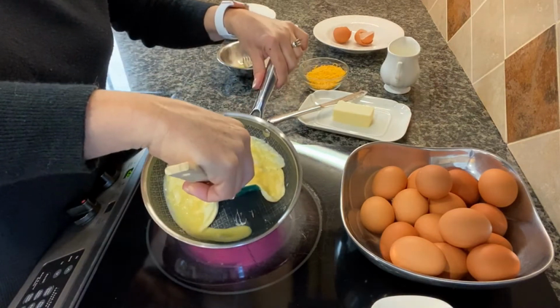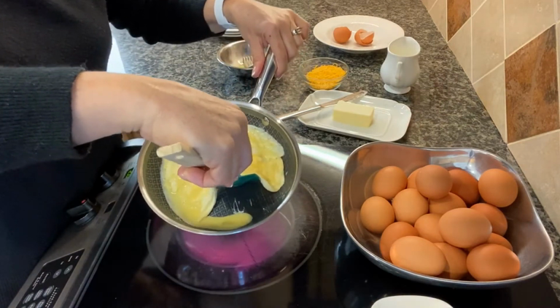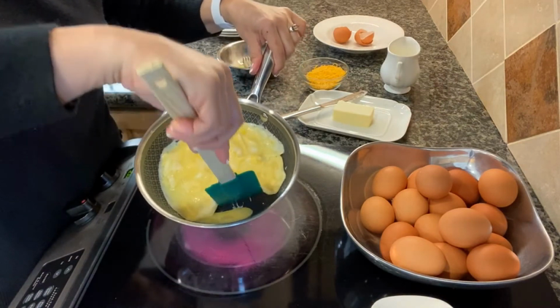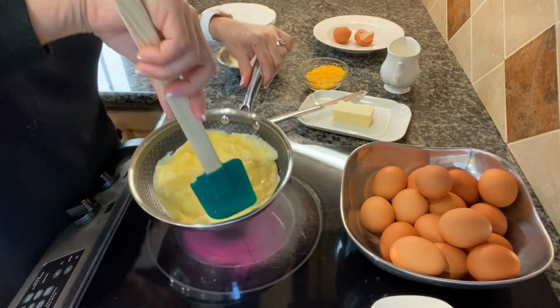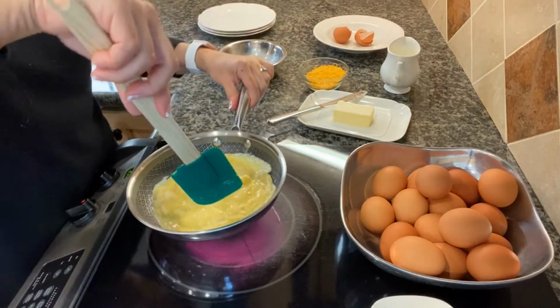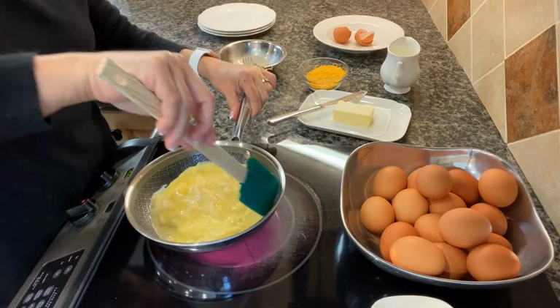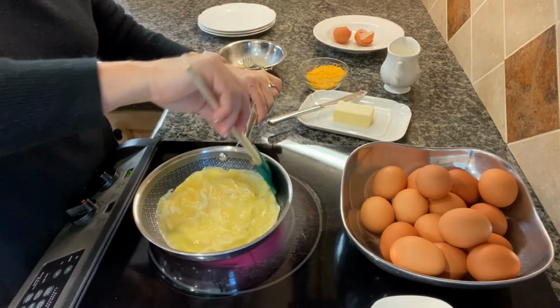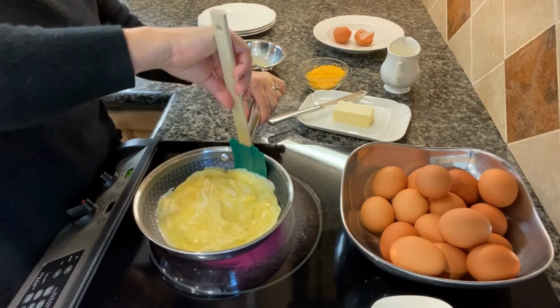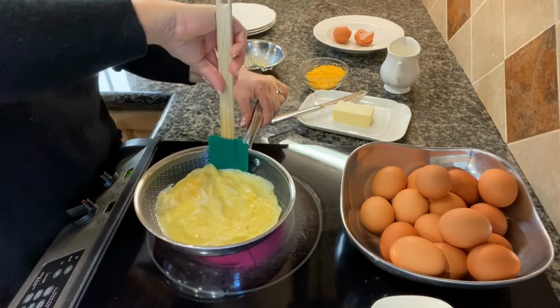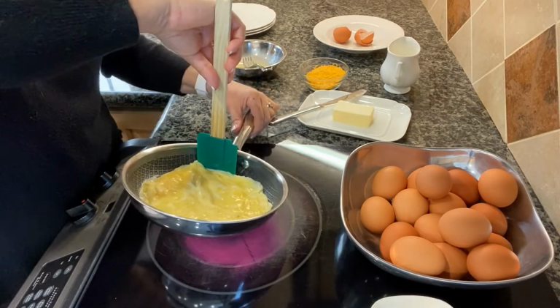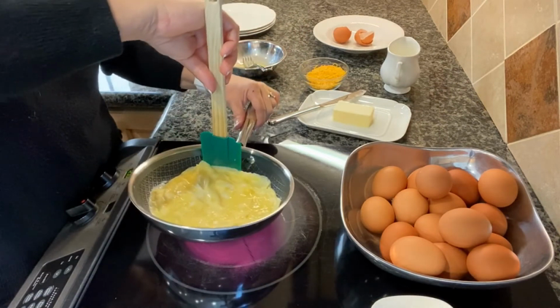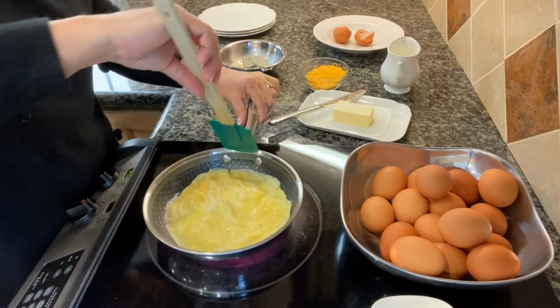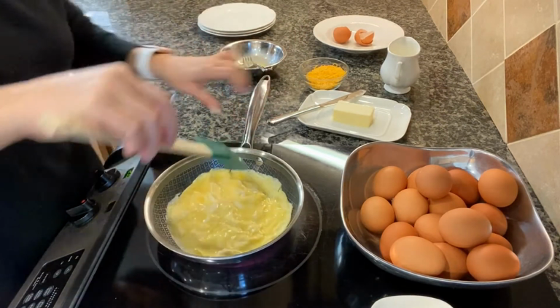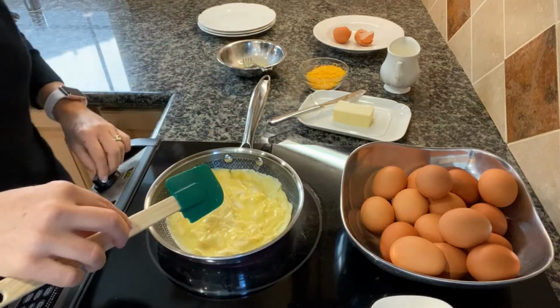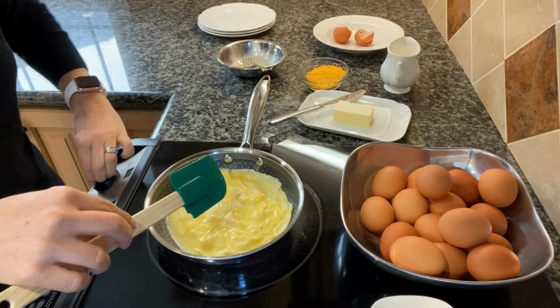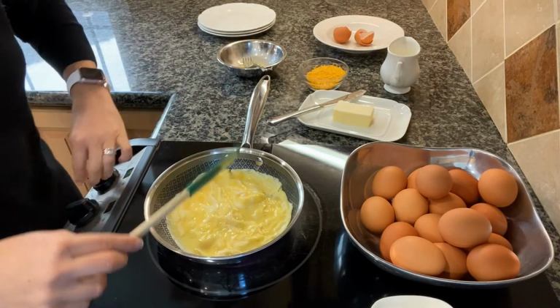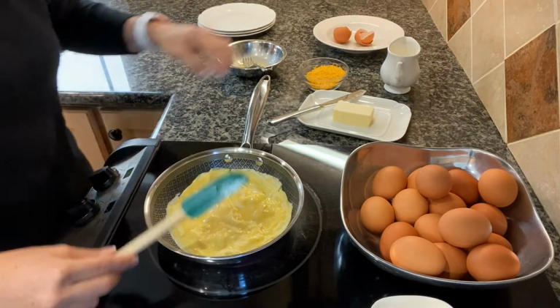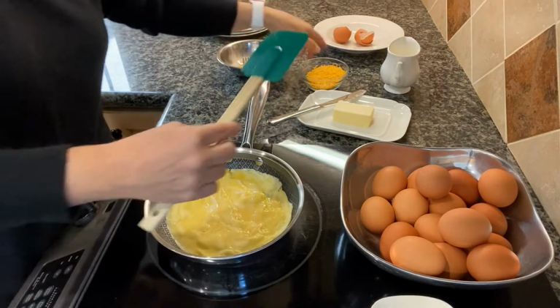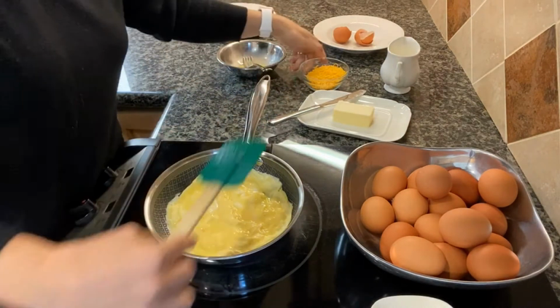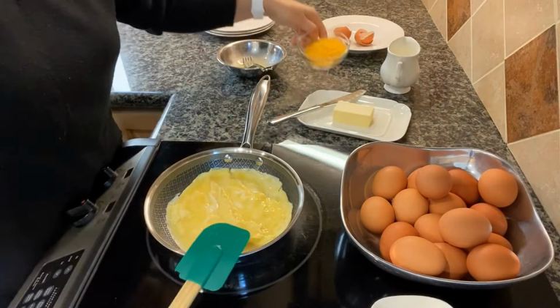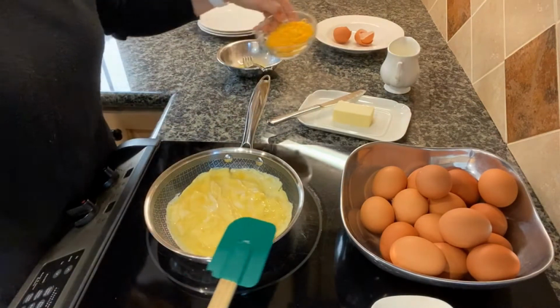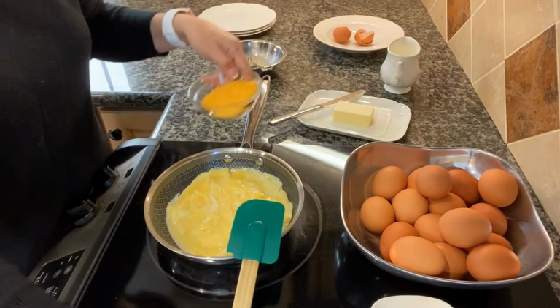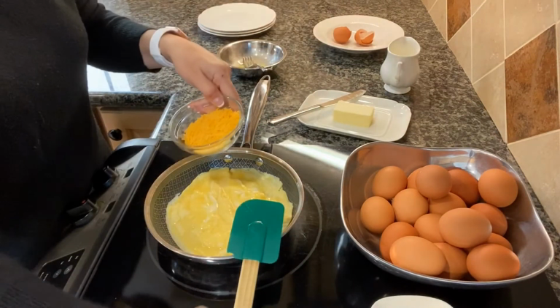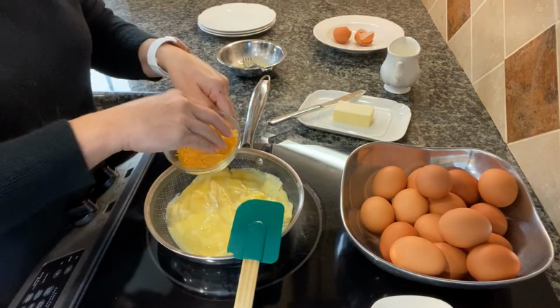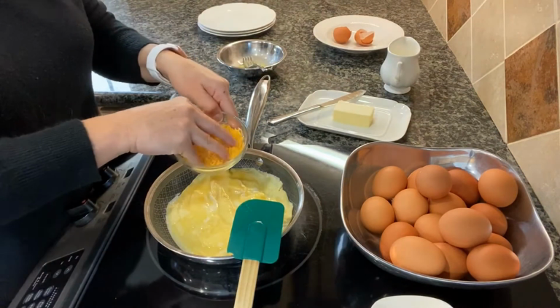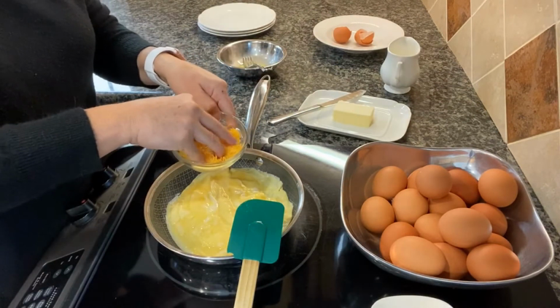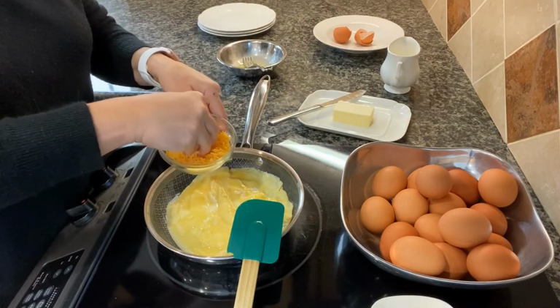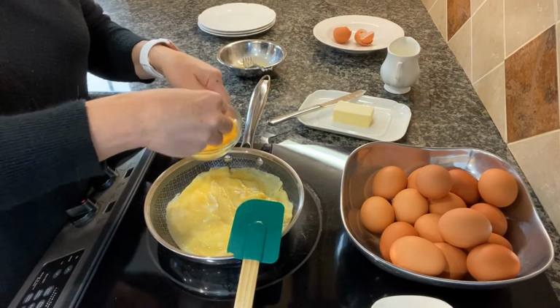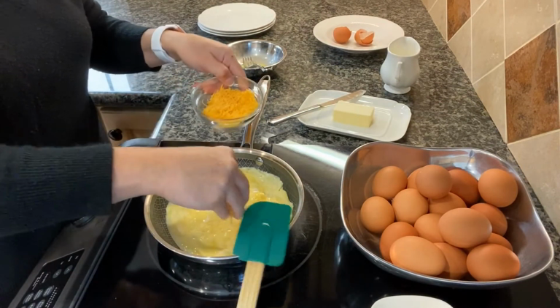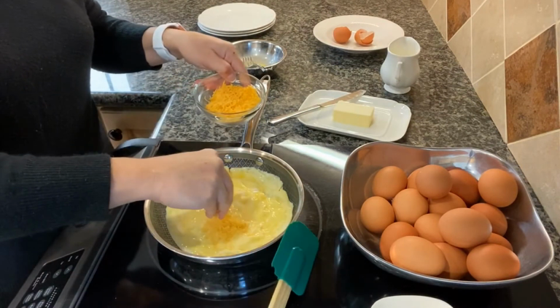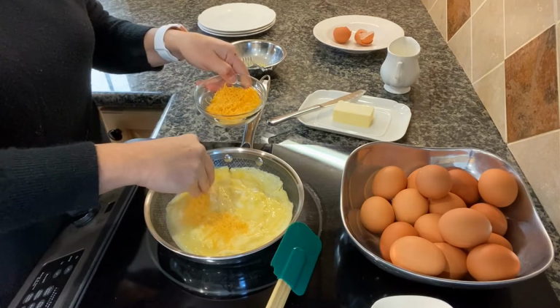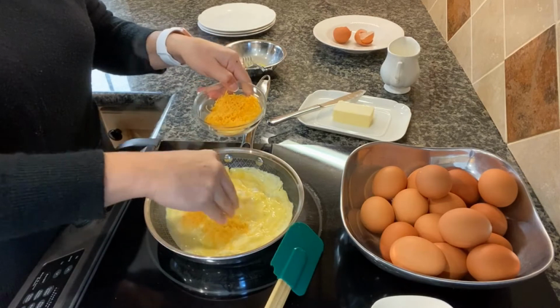Go all the way down to a low. If you have a good pan it's gonna stay warm even if you turn off the heat. Turning off the heat this time, I'm gonna add some cheese — half of it.